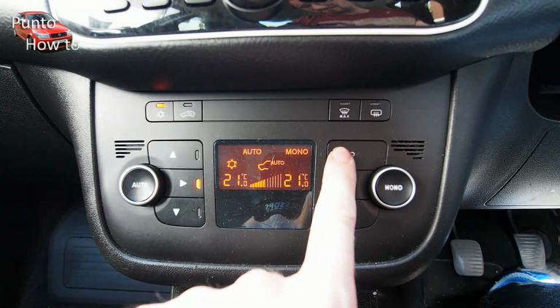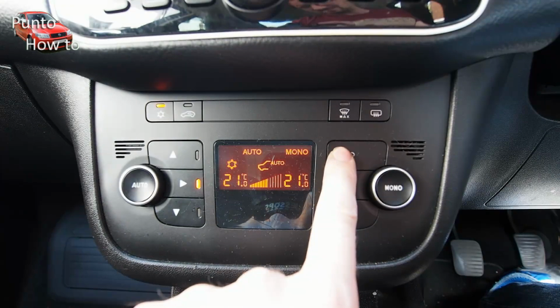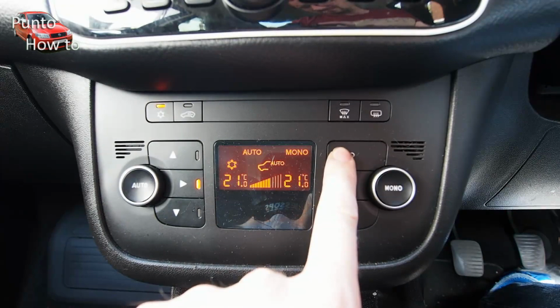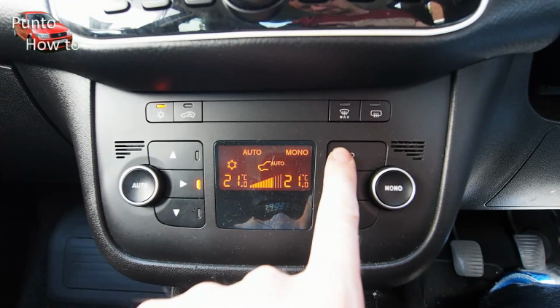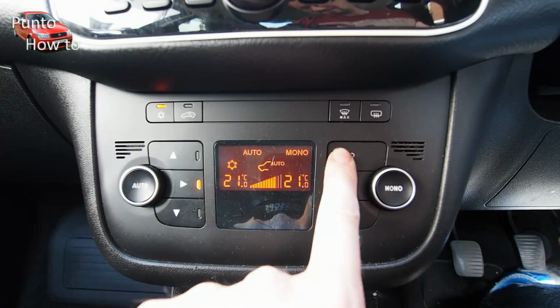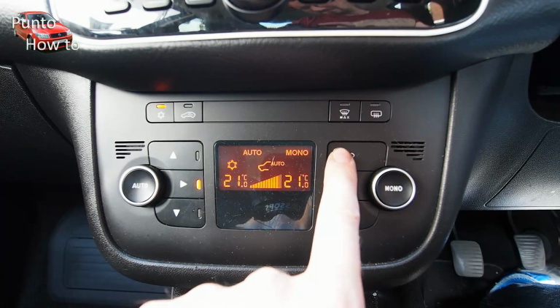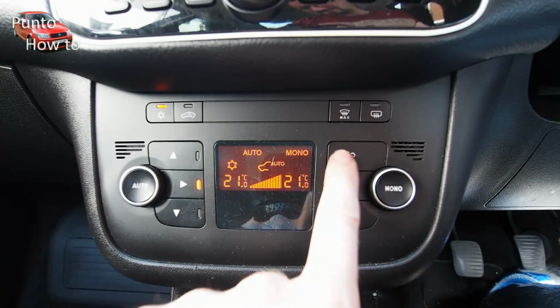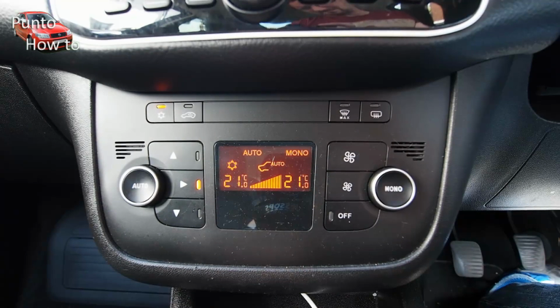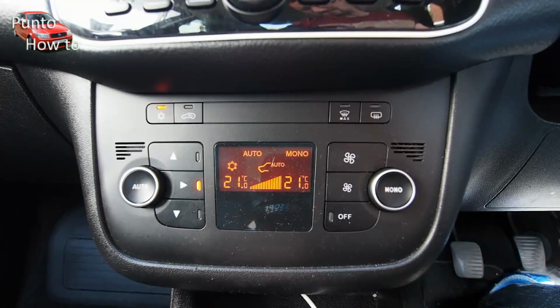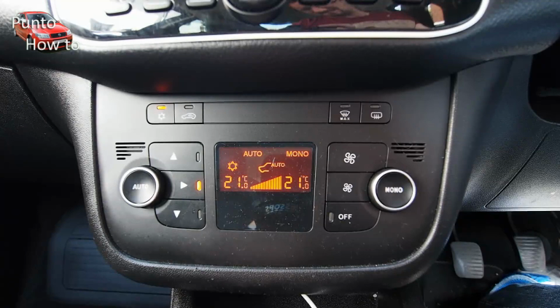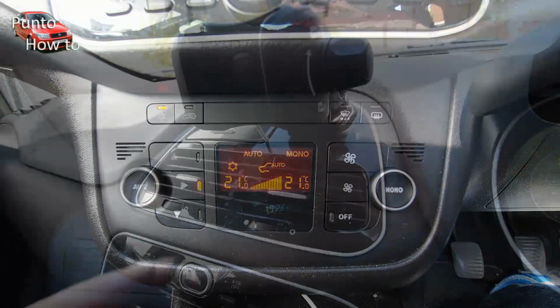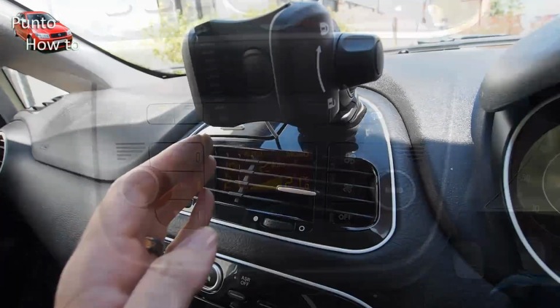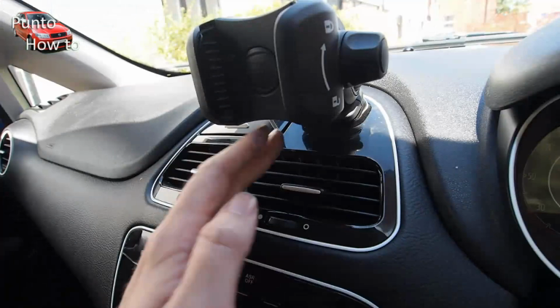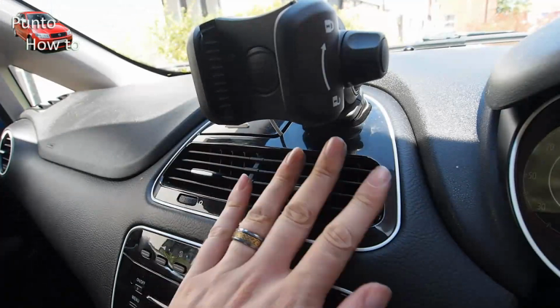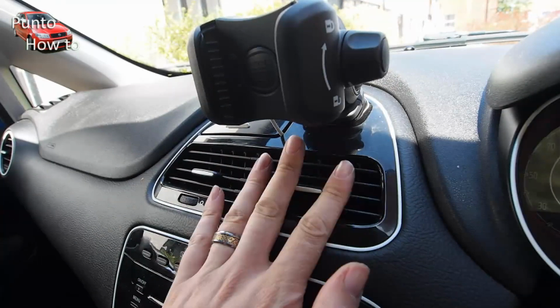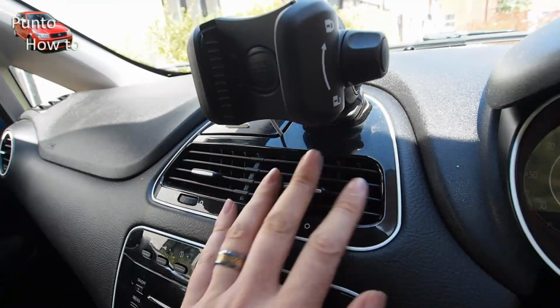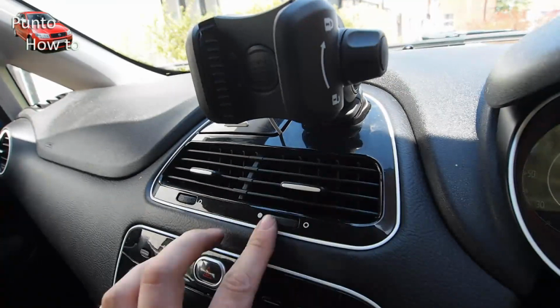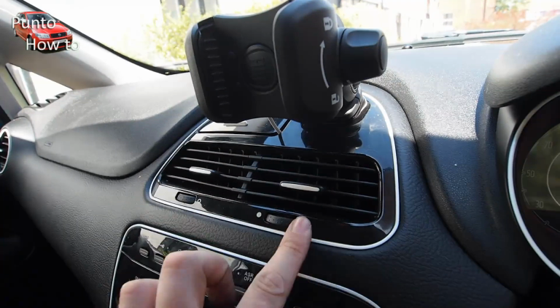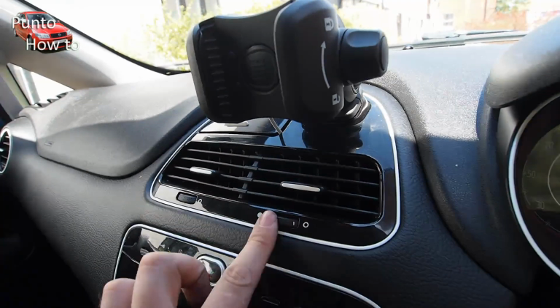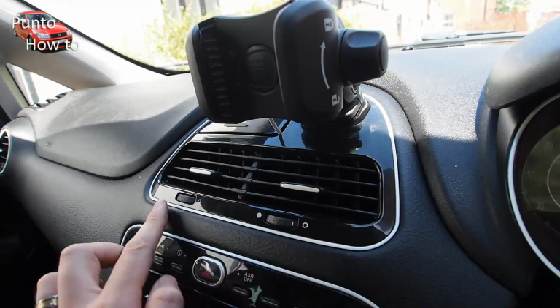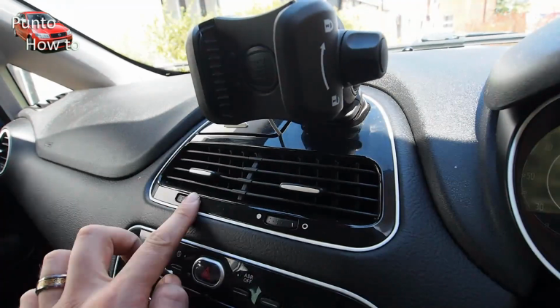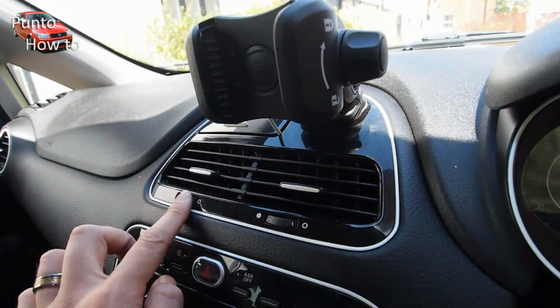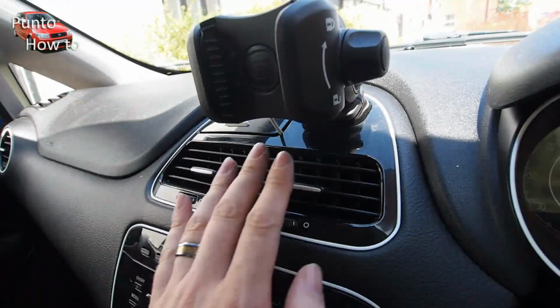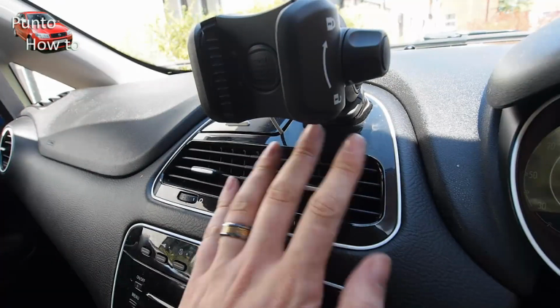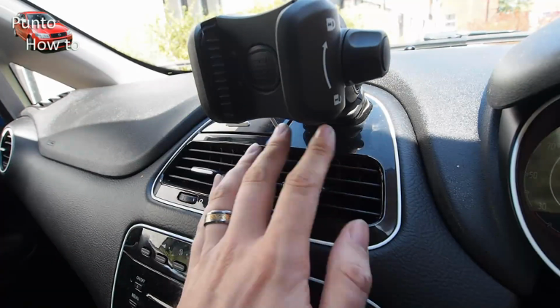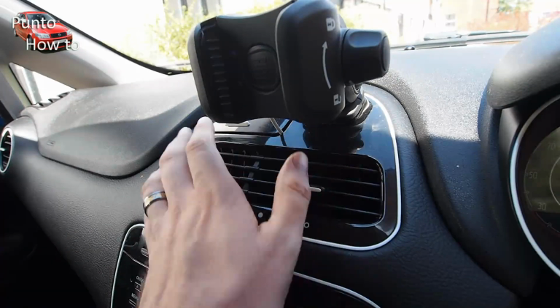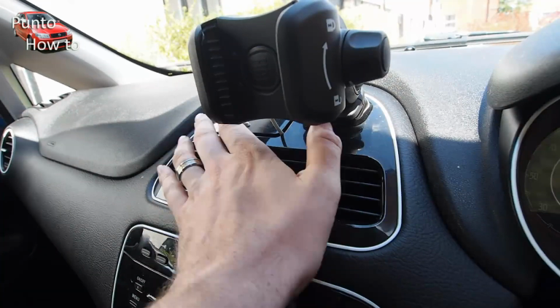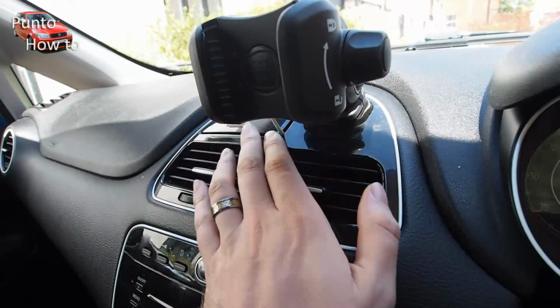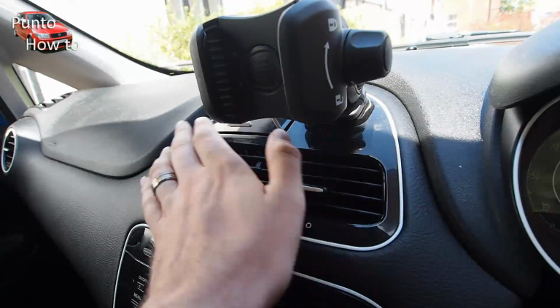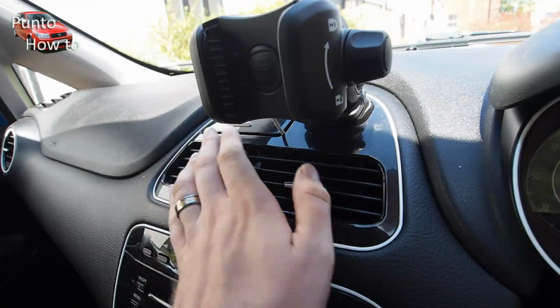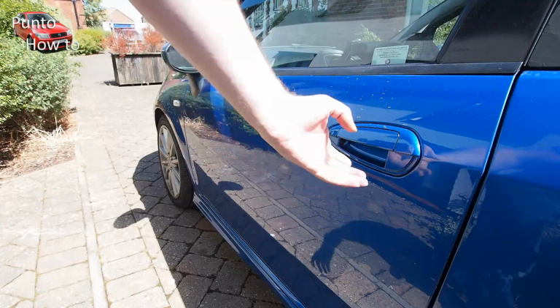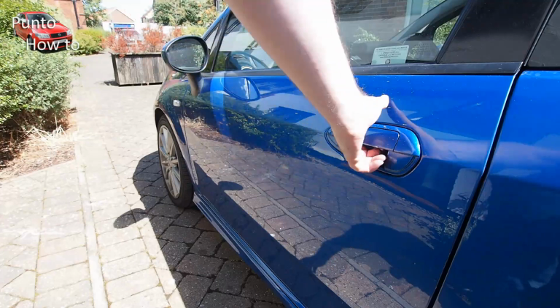With the hot weather we've been having in the UK recently, topping over 35 degrees some days, the car was getting very hot, and with the air conditioning turned up full power we were still getting very little air out of the air vents.